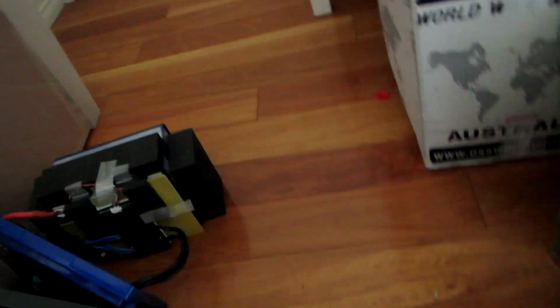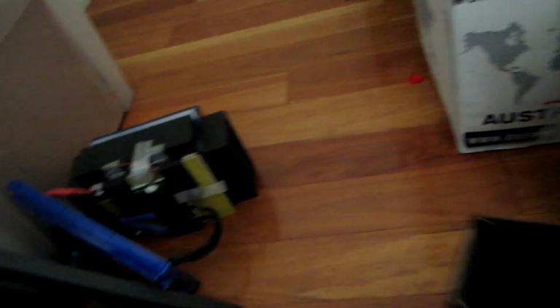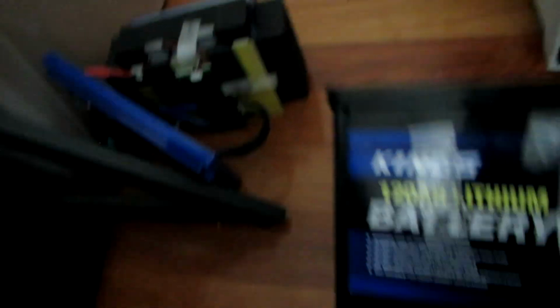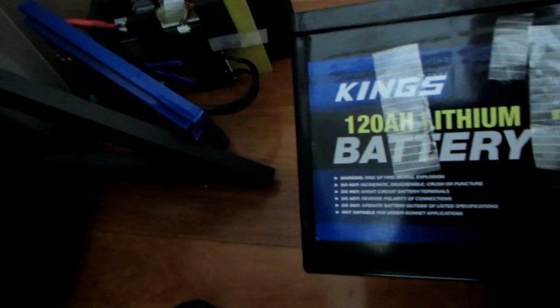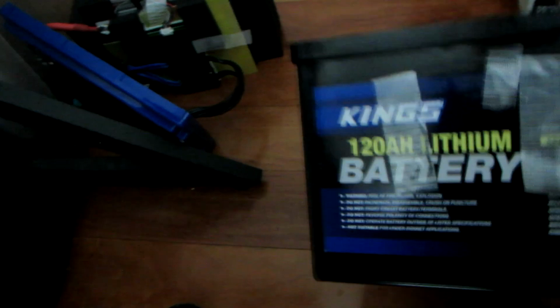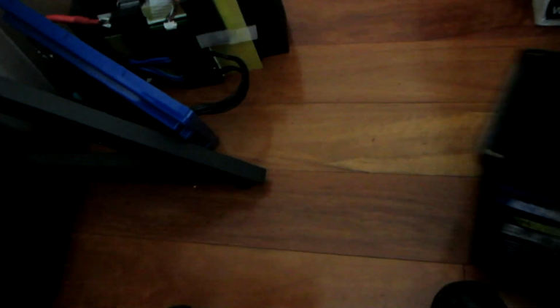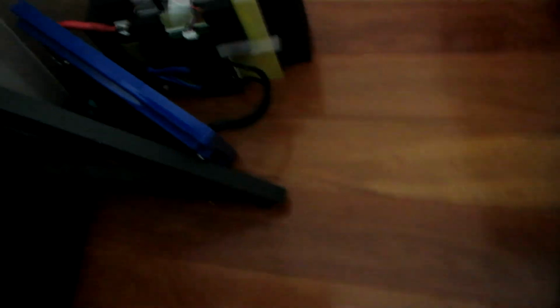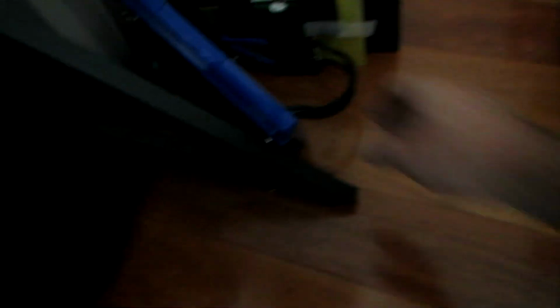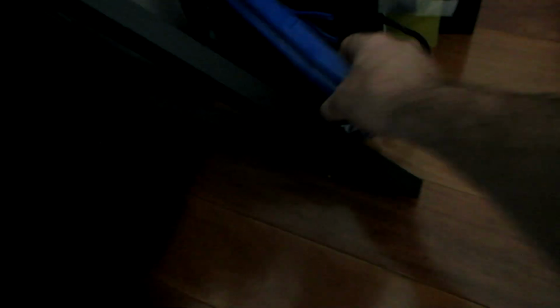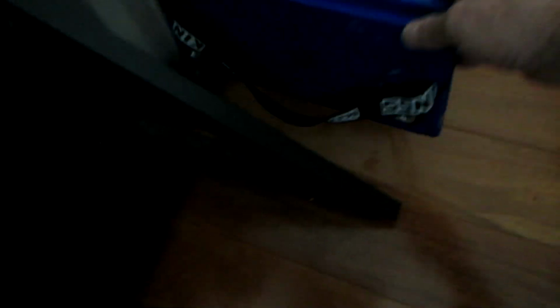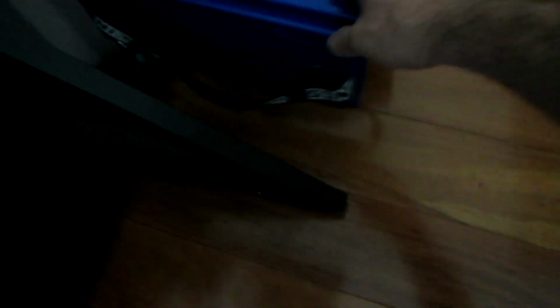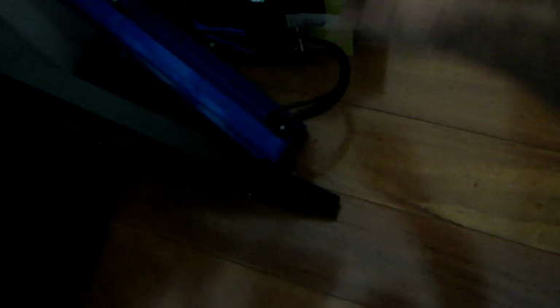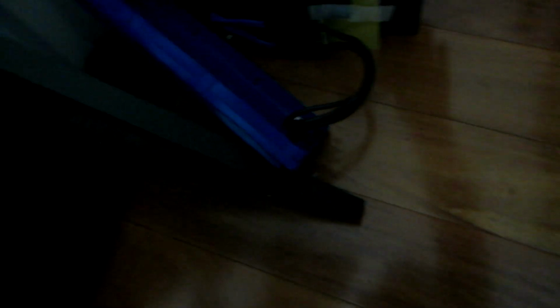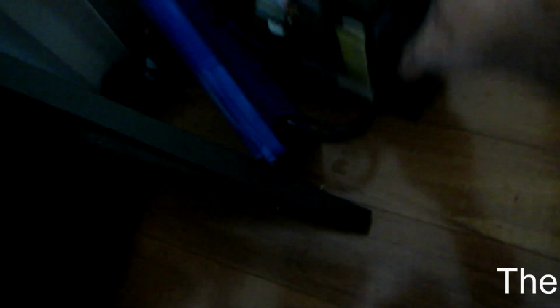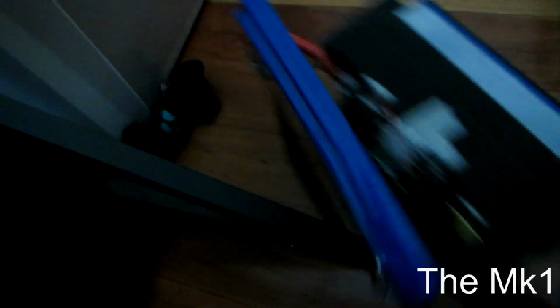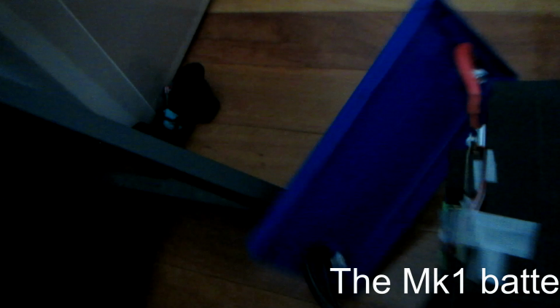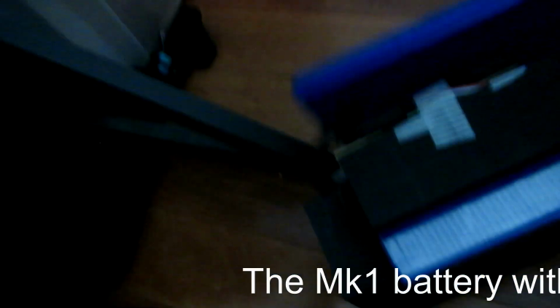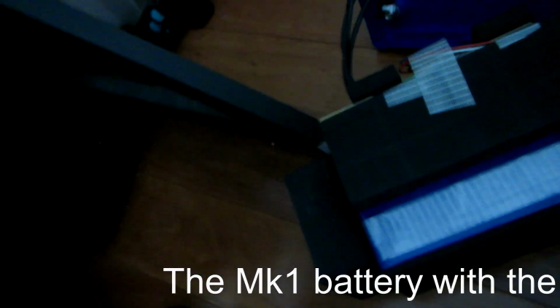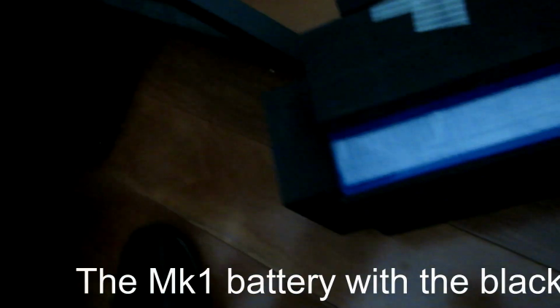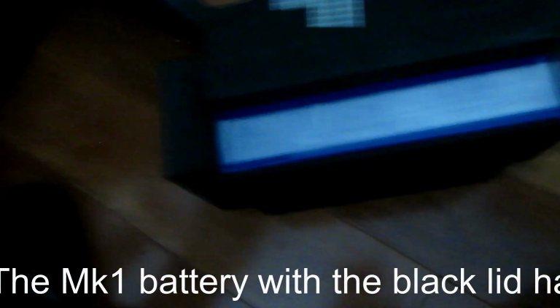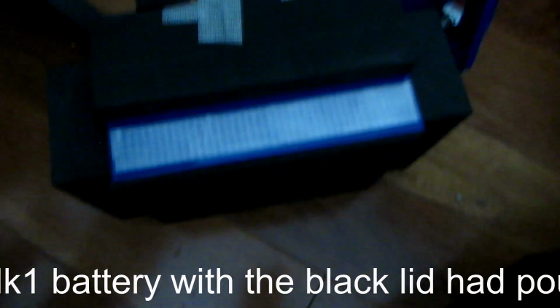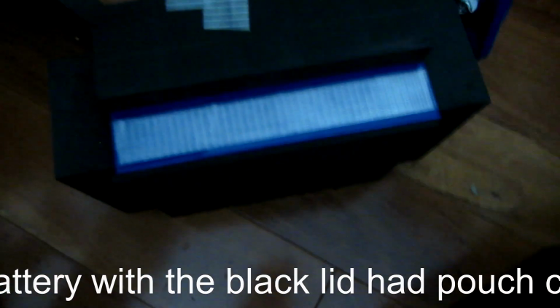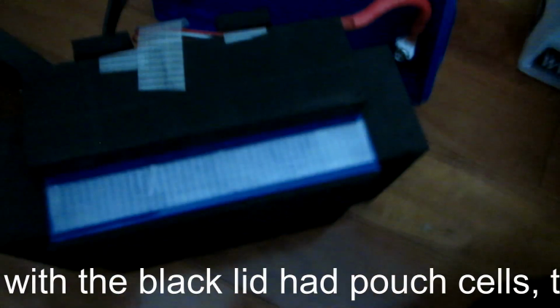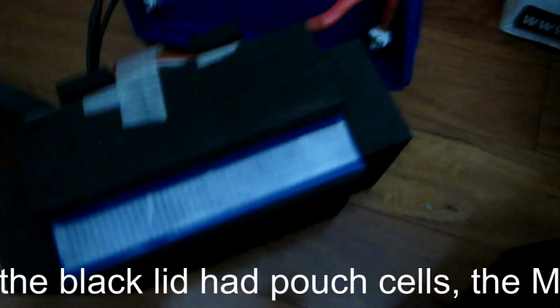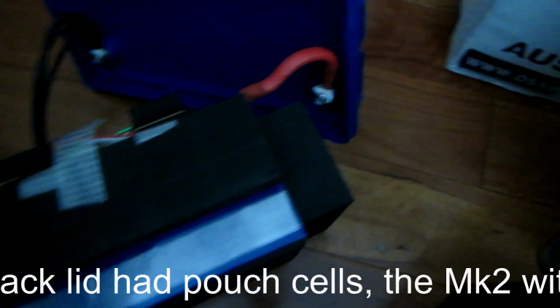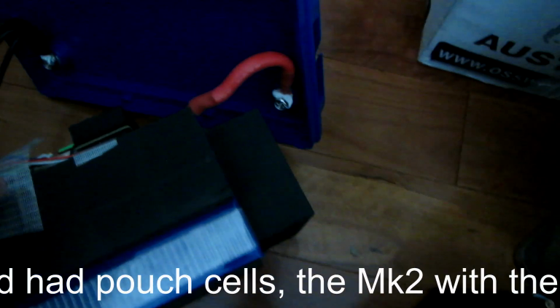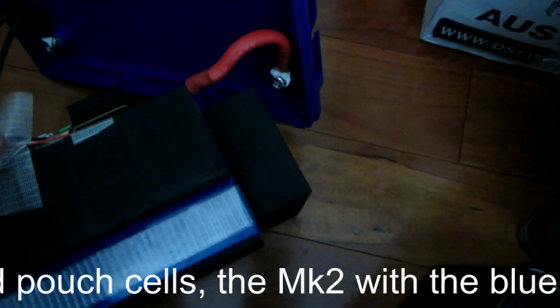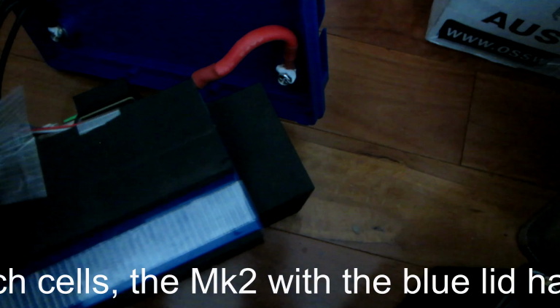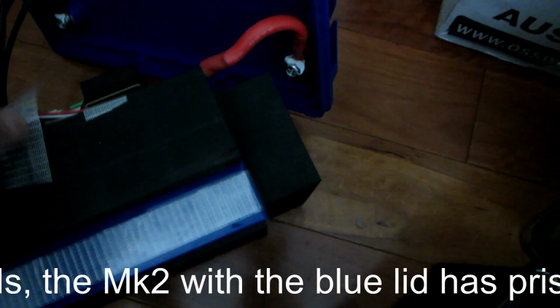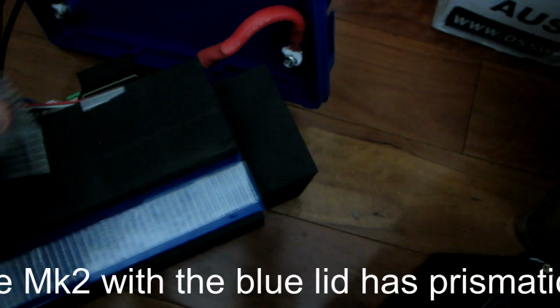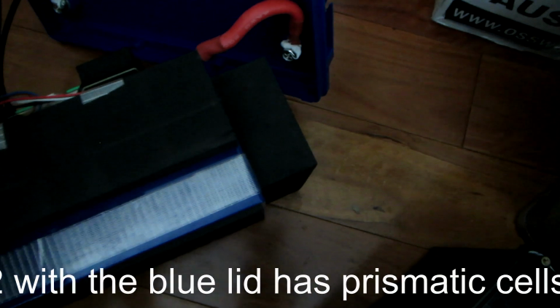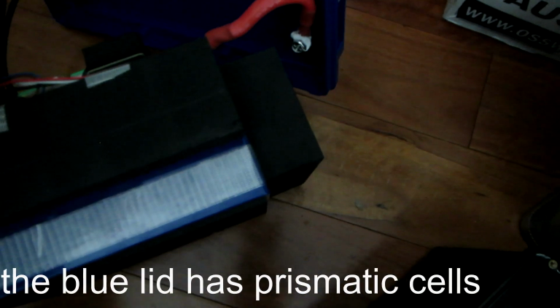So there's the King's battery box and there's the King's battery. As you can see it's four prismatic cells — not pouch cells, prismatic cells. They're a good battery.